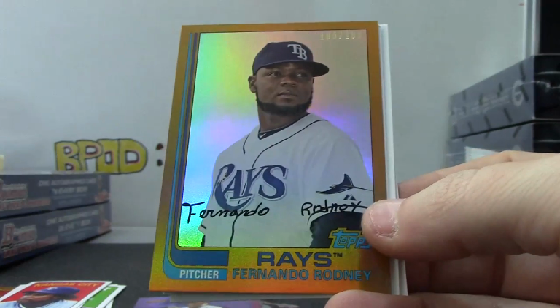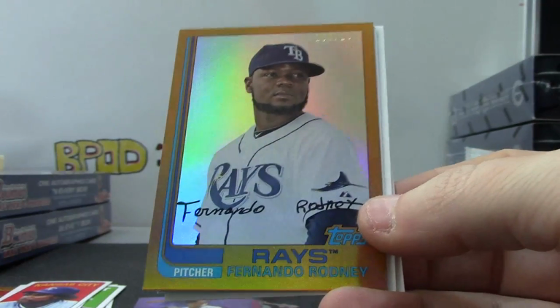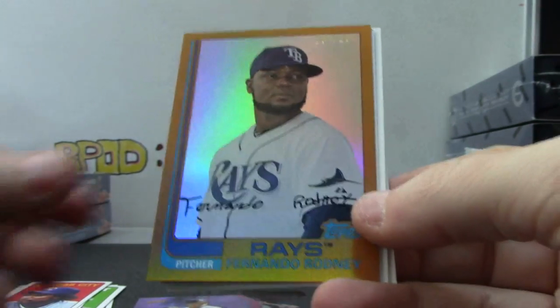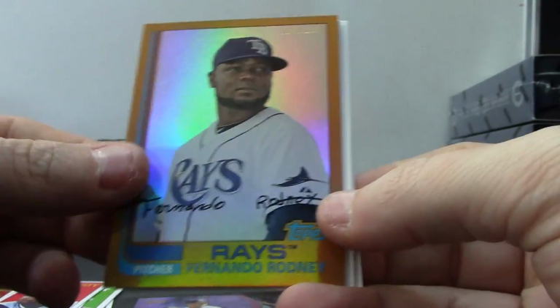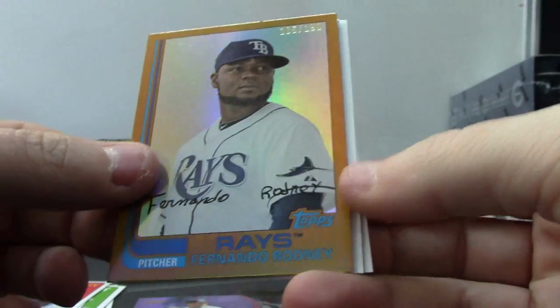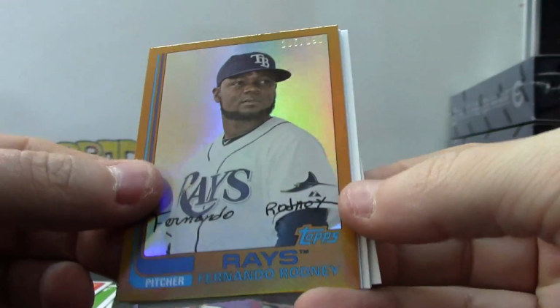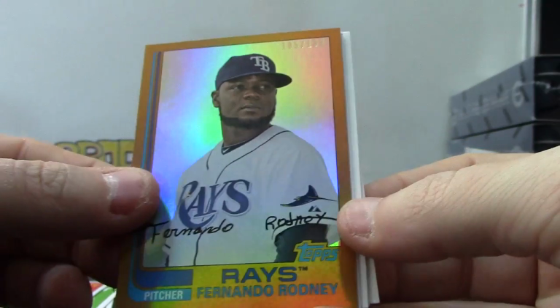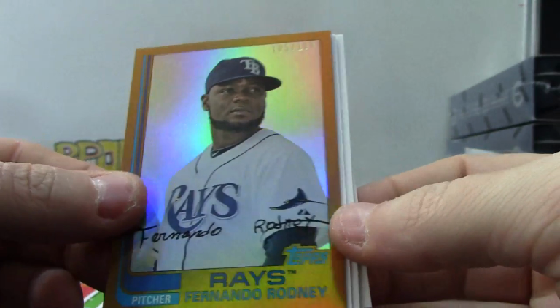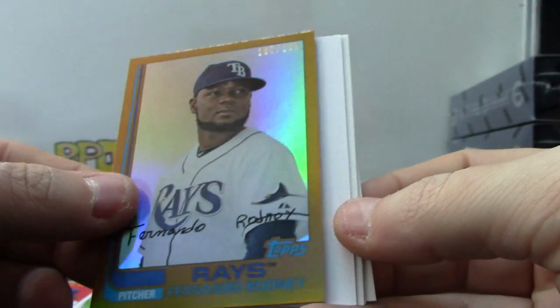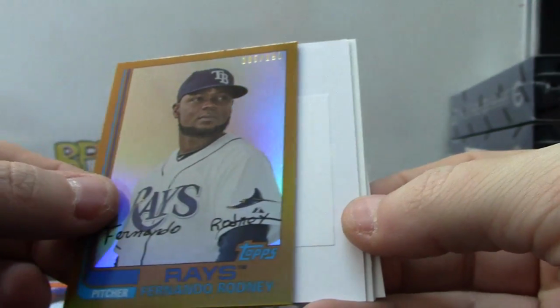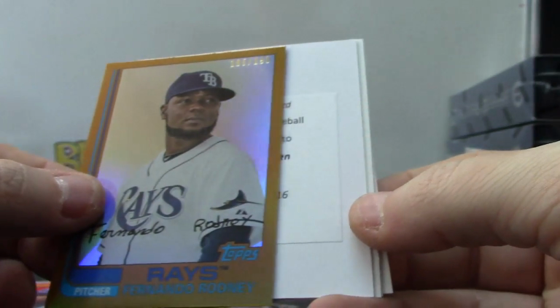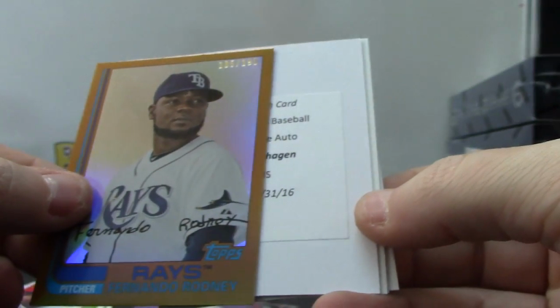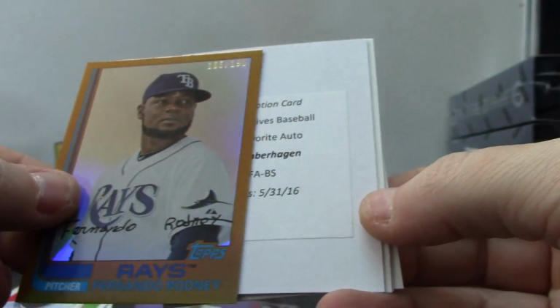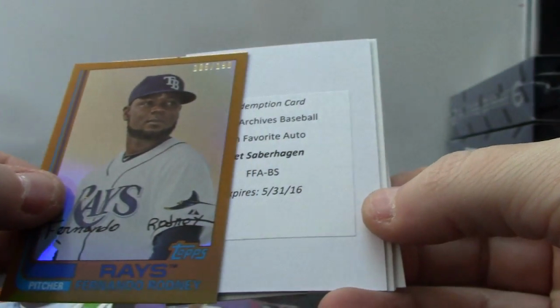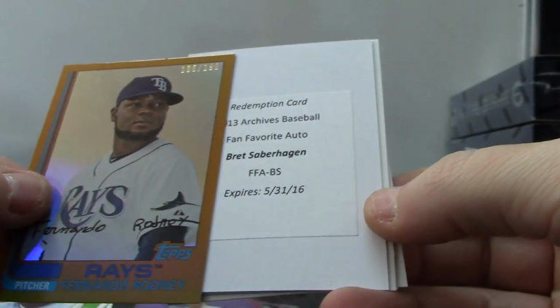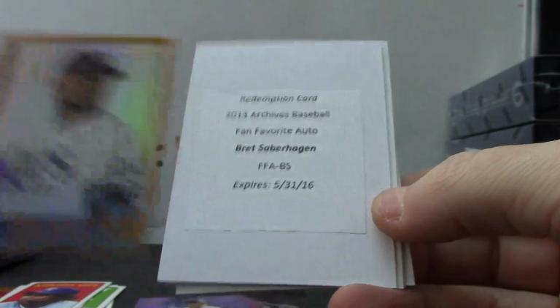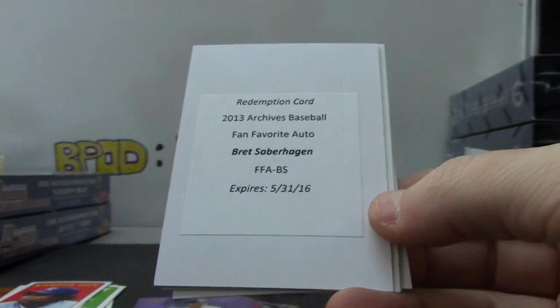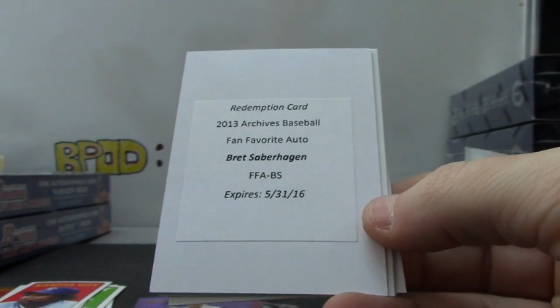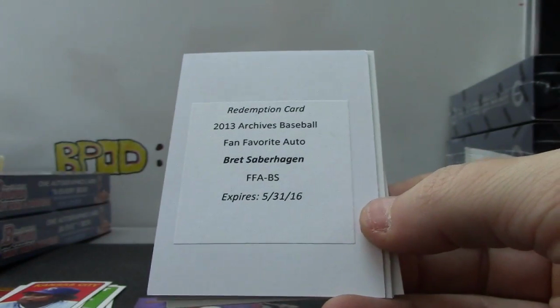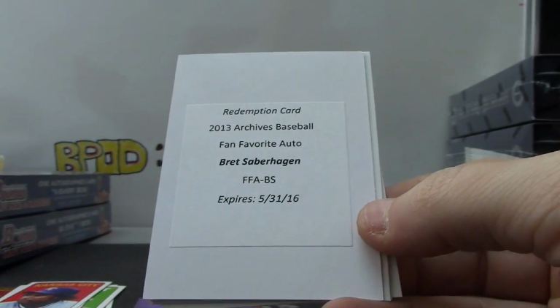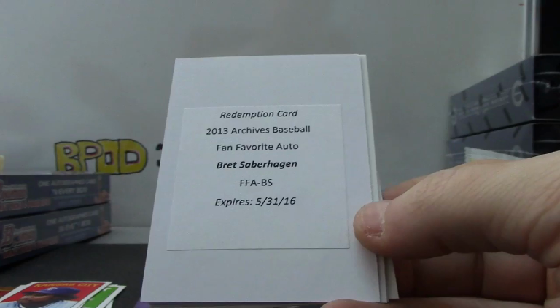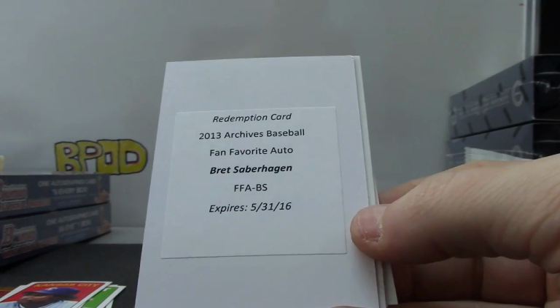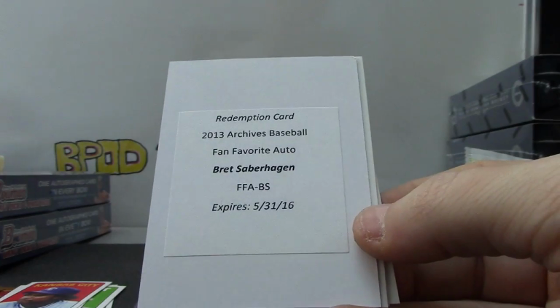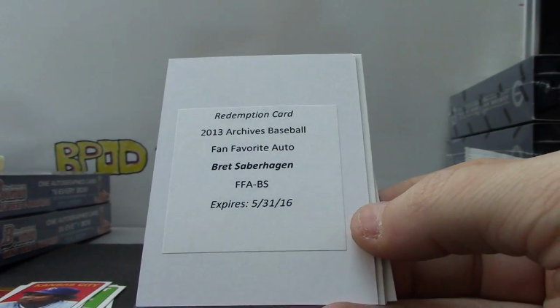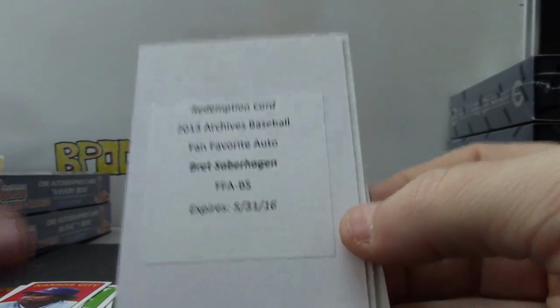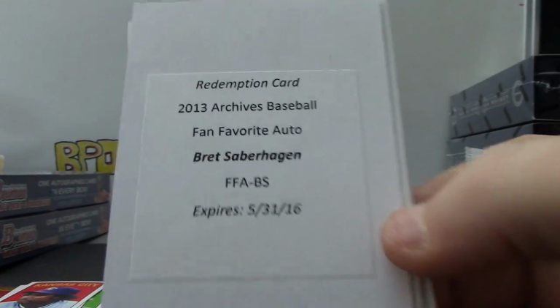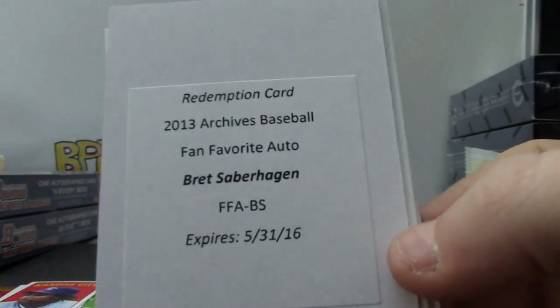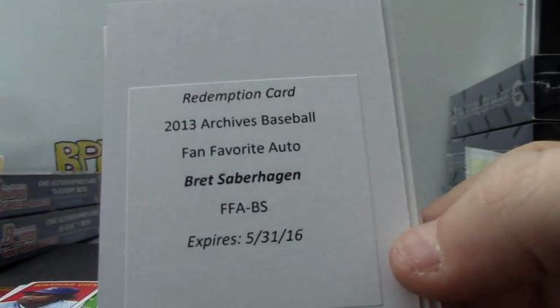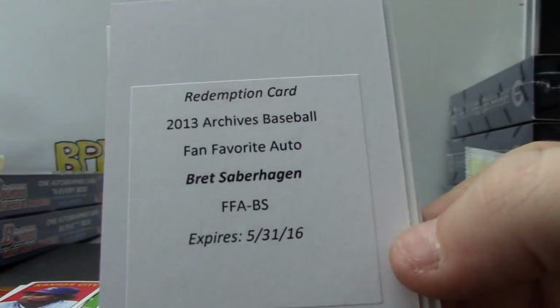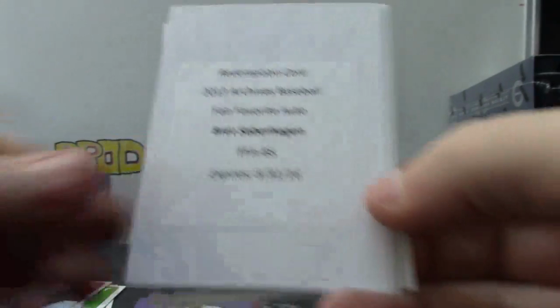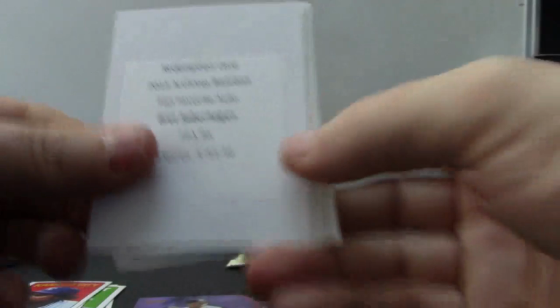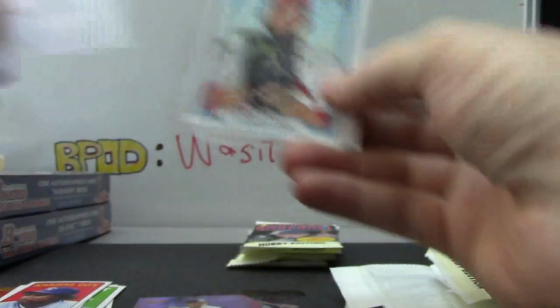We have Fernando Rodney, numbered 199. Brett Saberhagen - that's a cool one though. Fan favorite auto Brett Saberhagen.